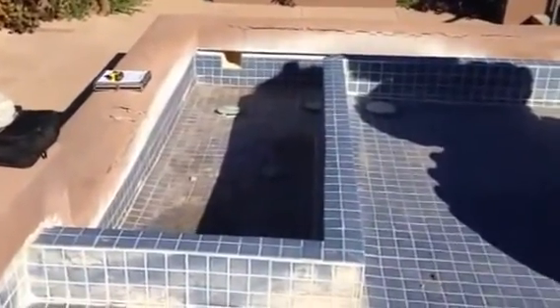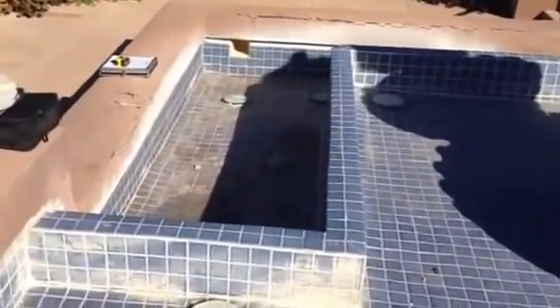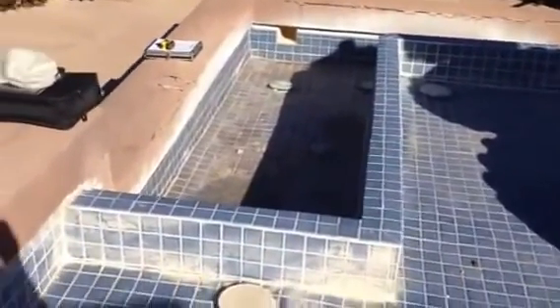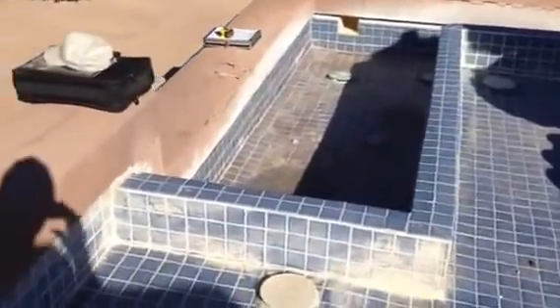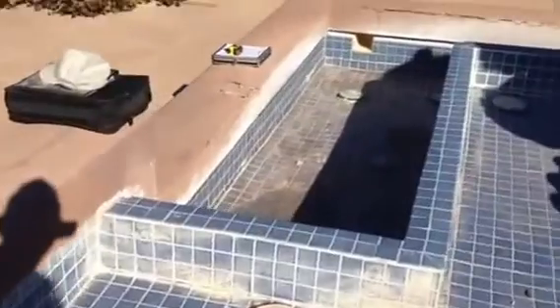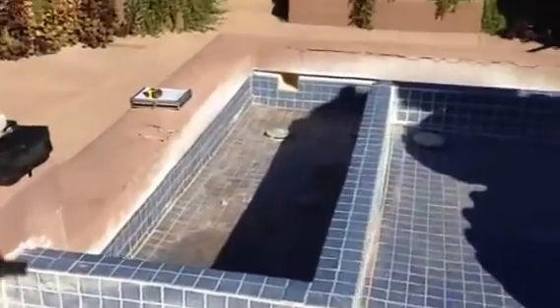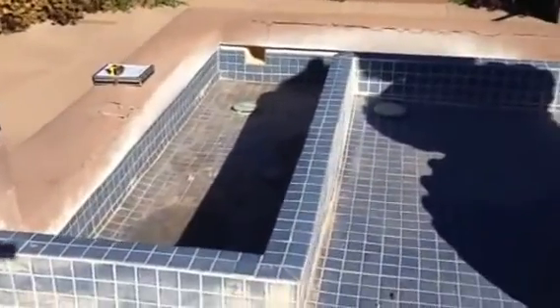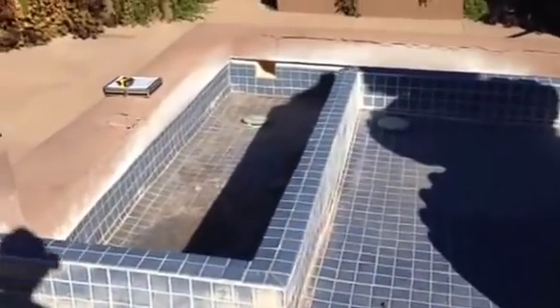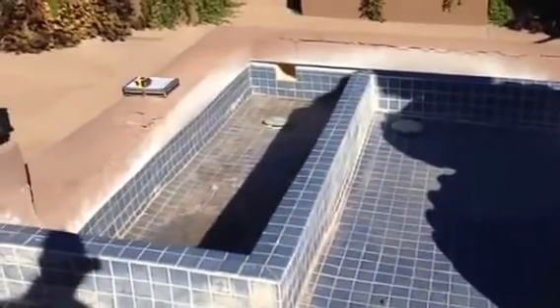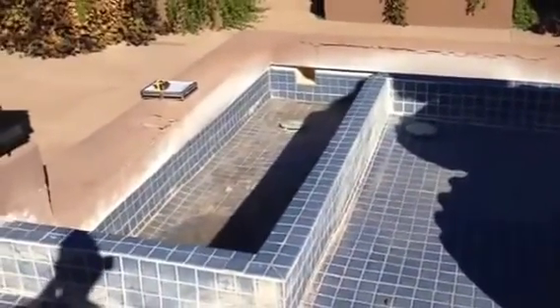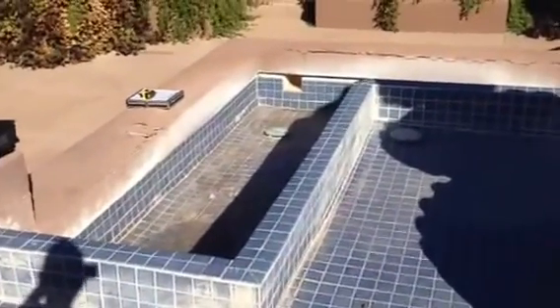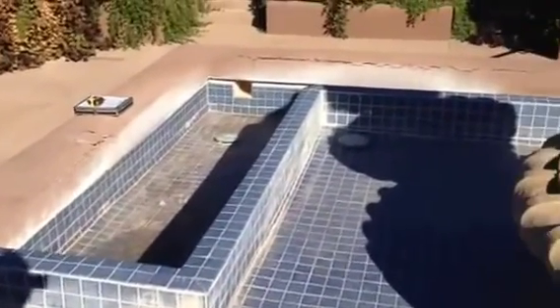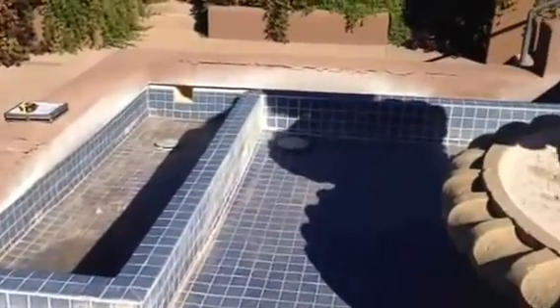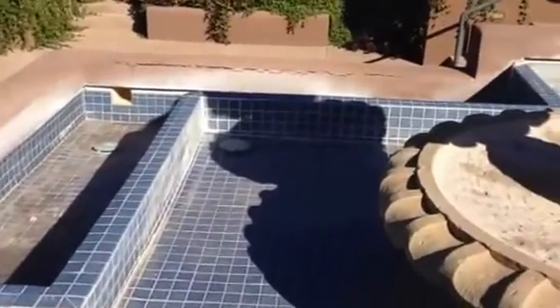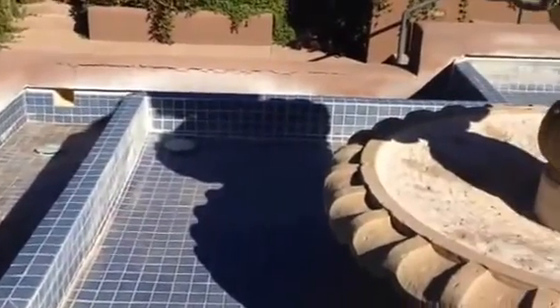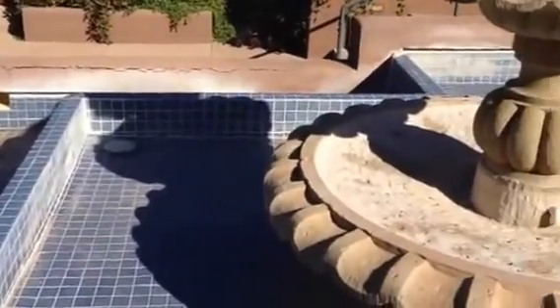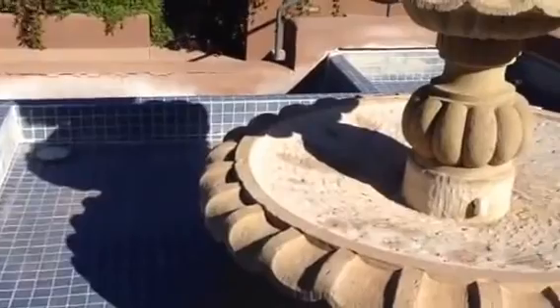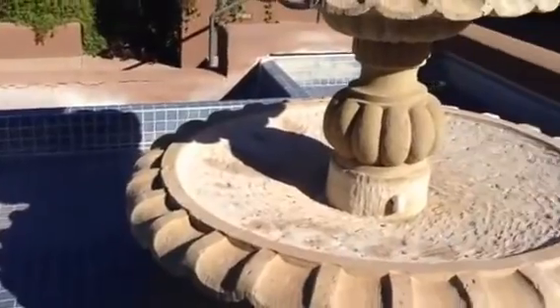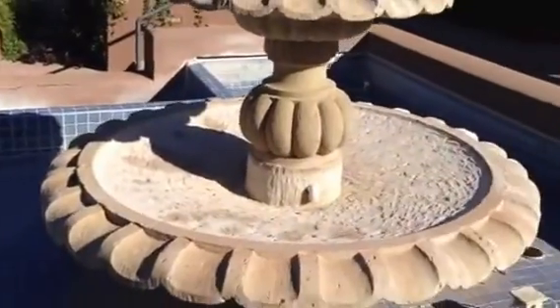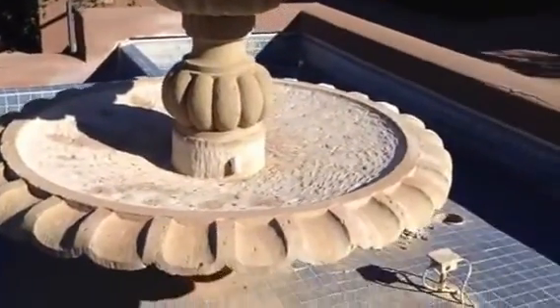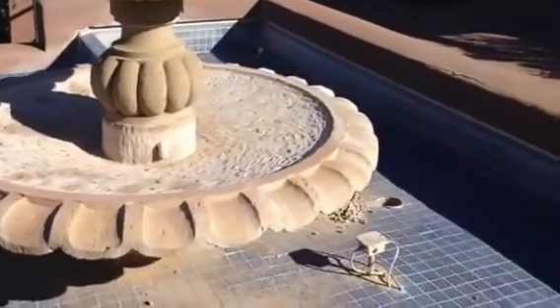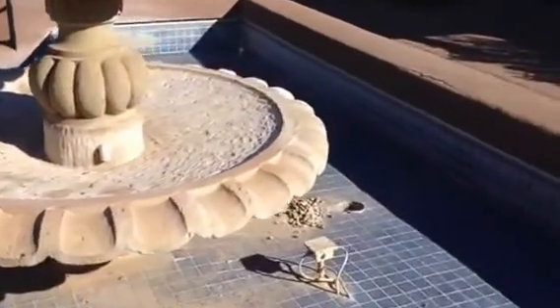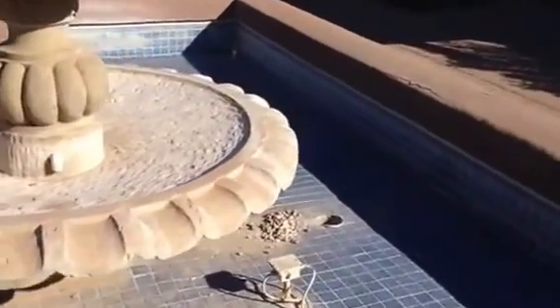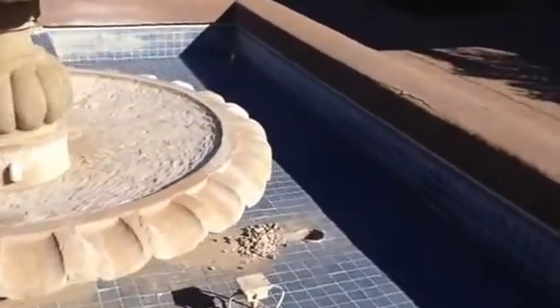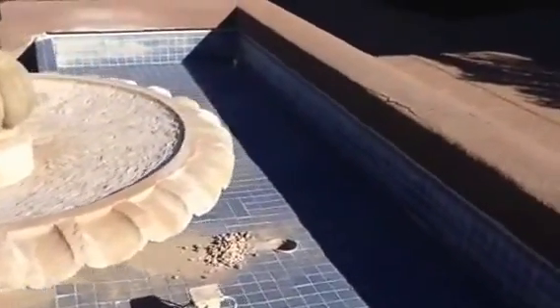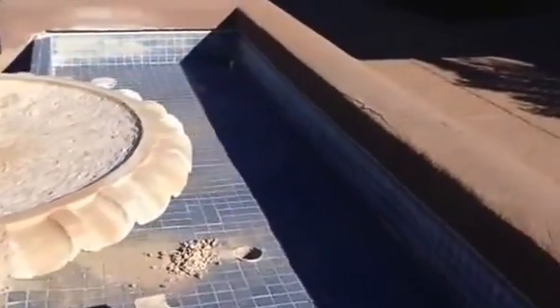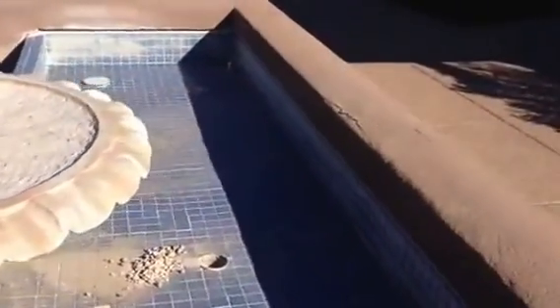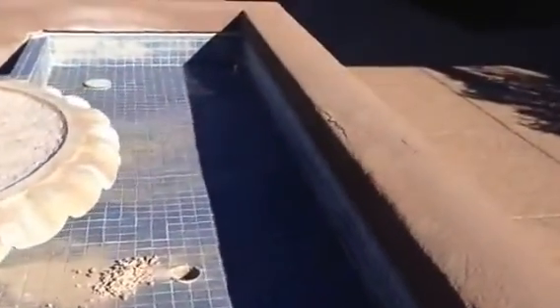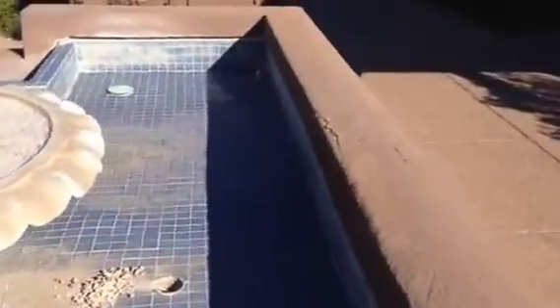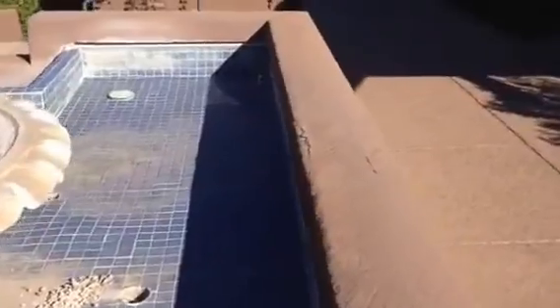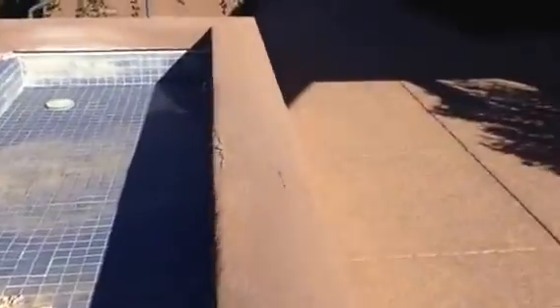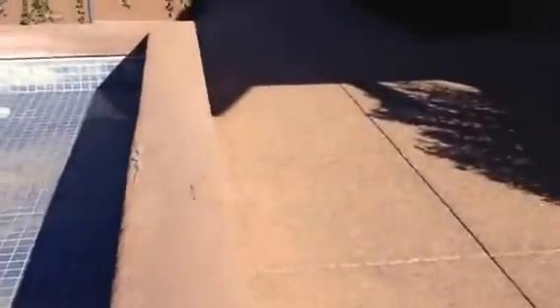We need waterline tile installed on the facing under the cap — travertine or teal Verona series tile from National Pool Tile.